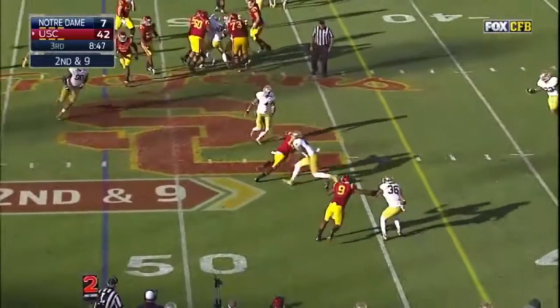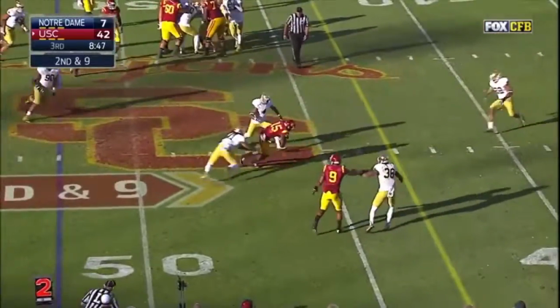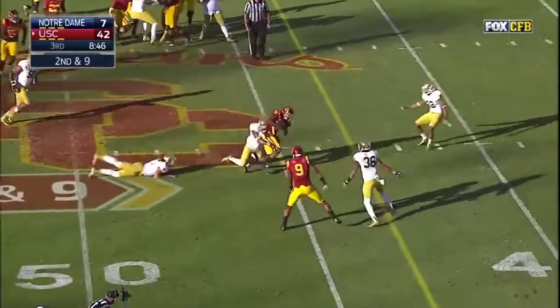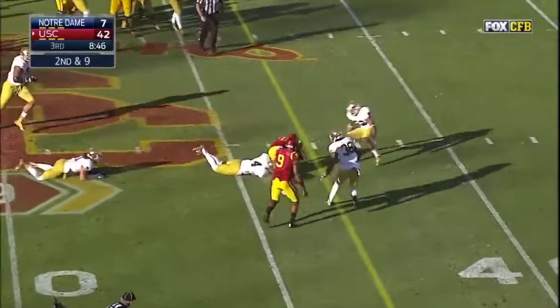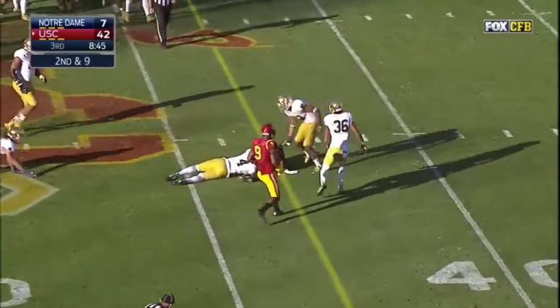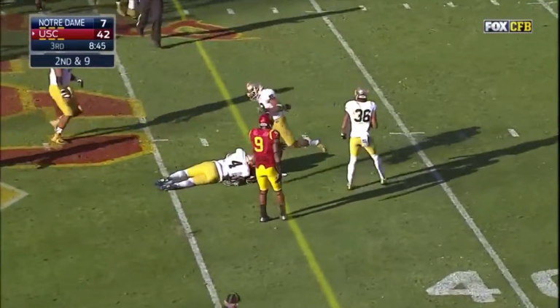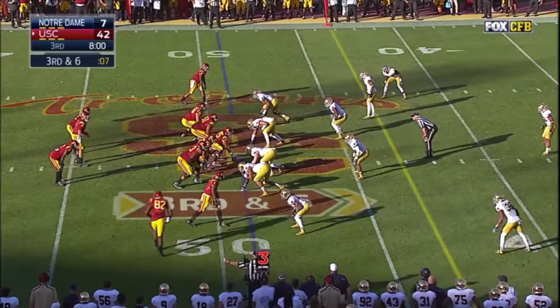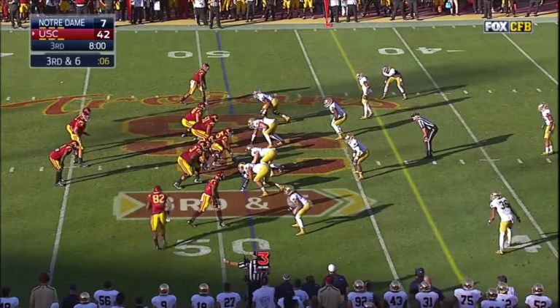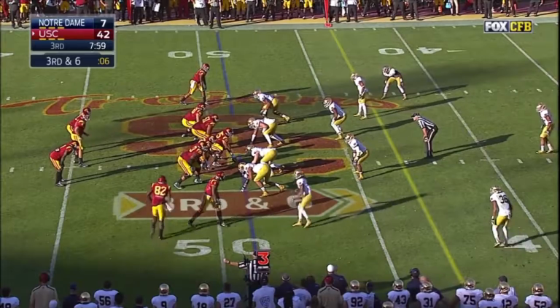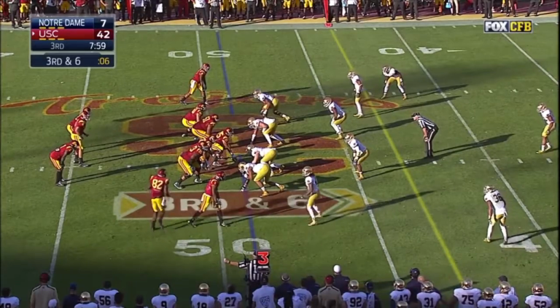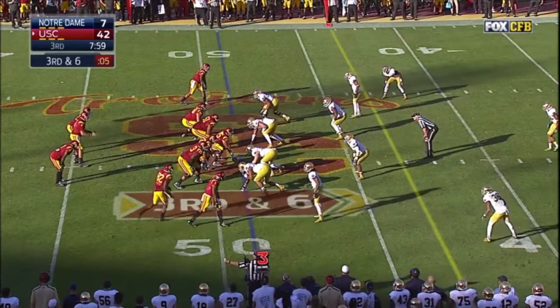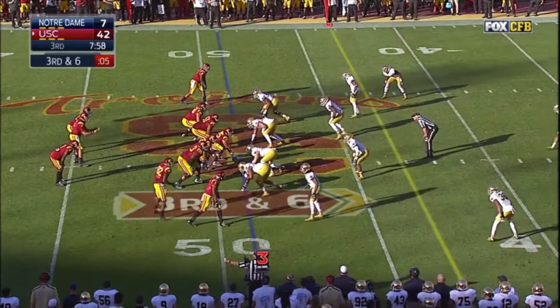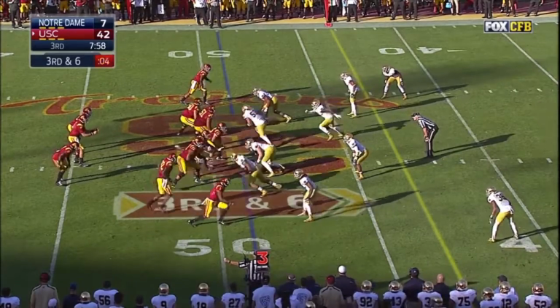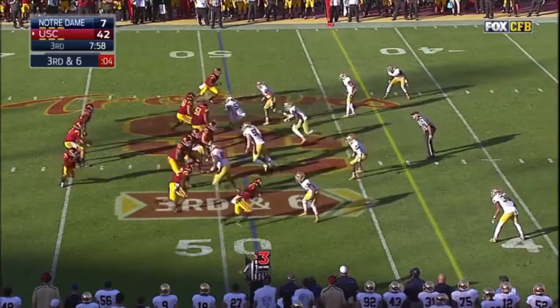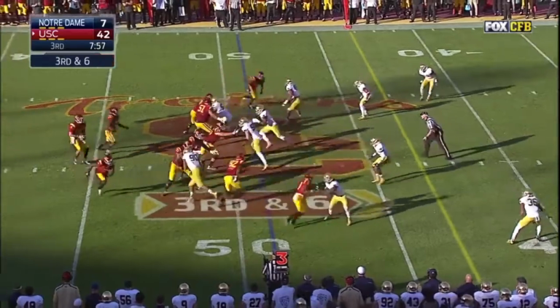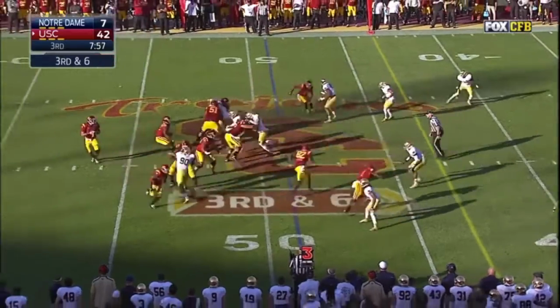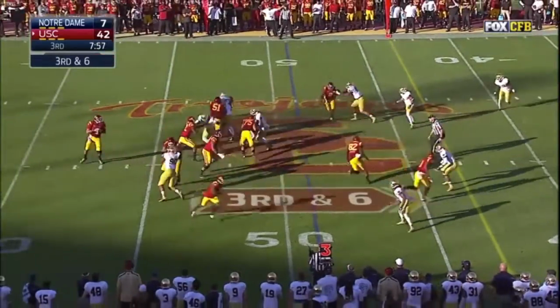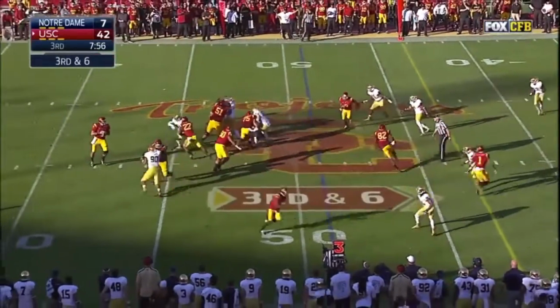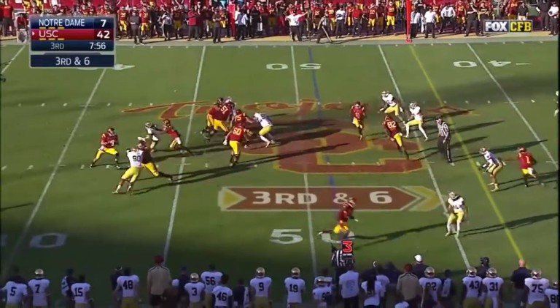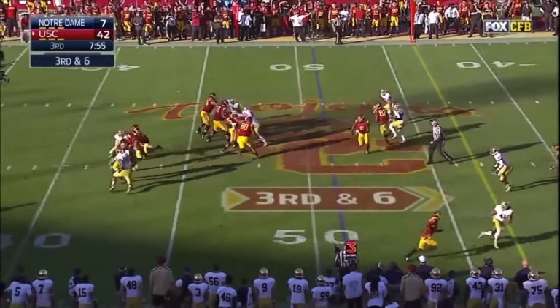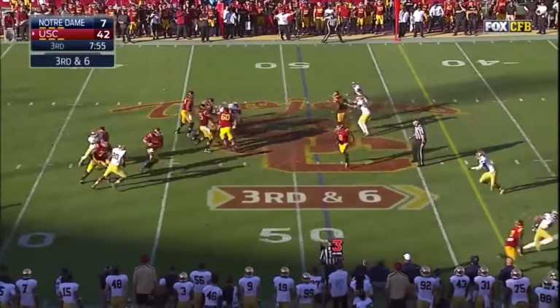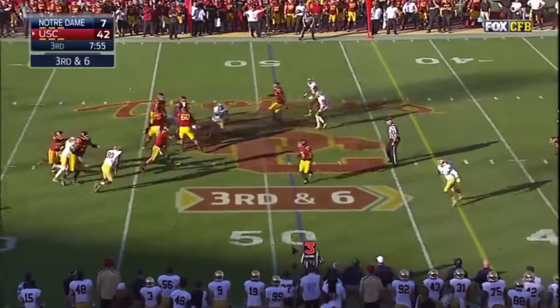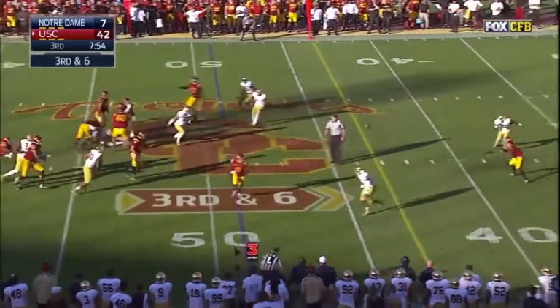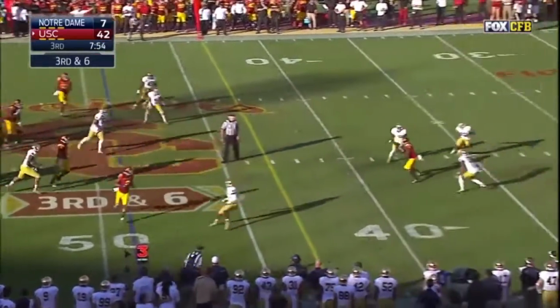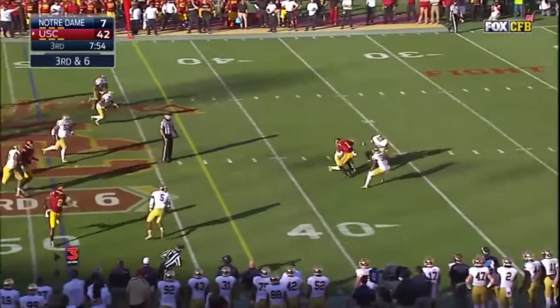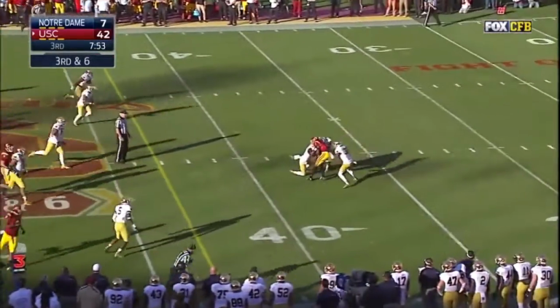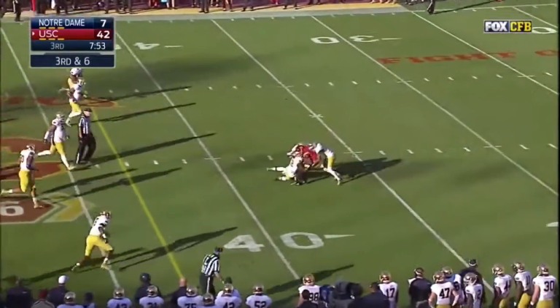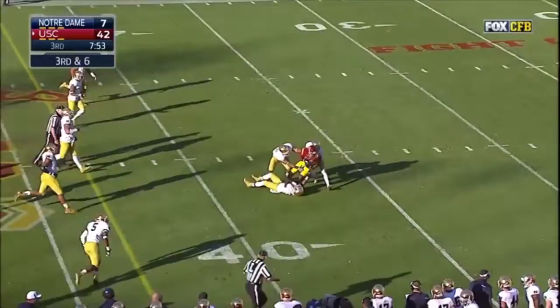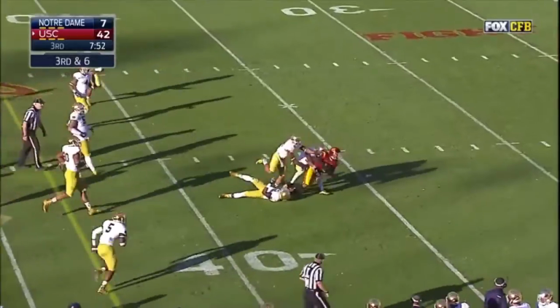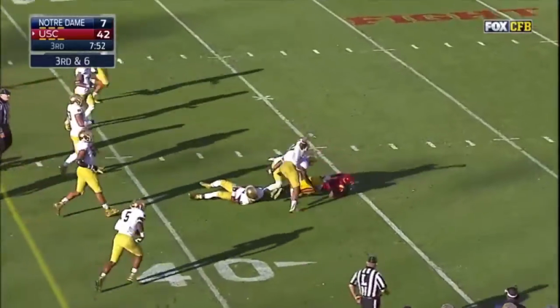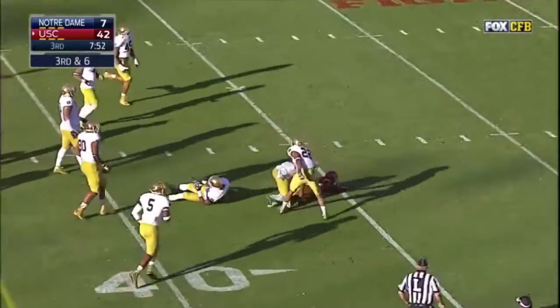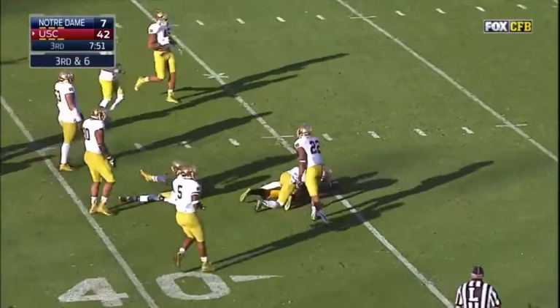Aguilar. Kessler, Kessler avoids the rush and completes it for a first down to Darius Rodgers.